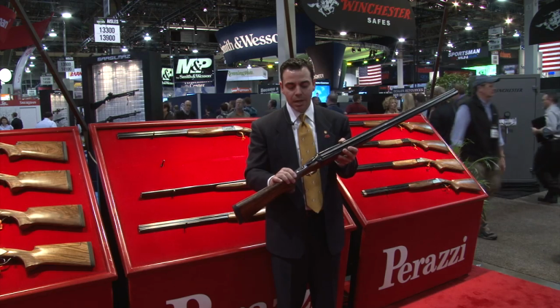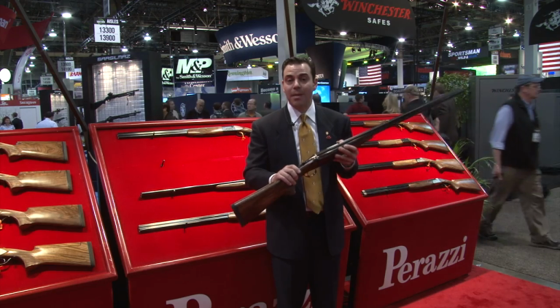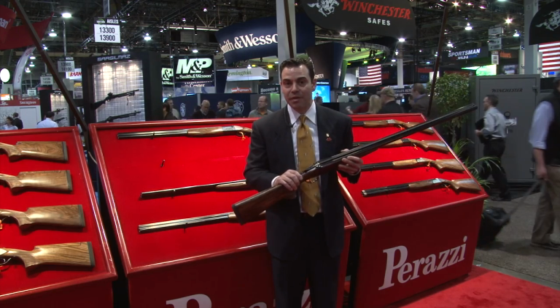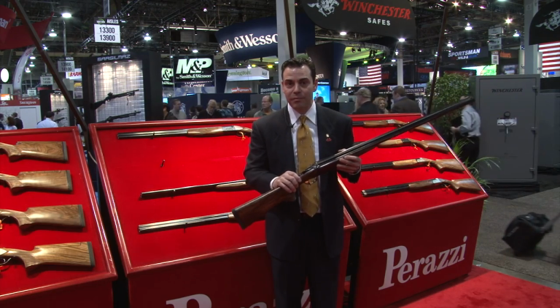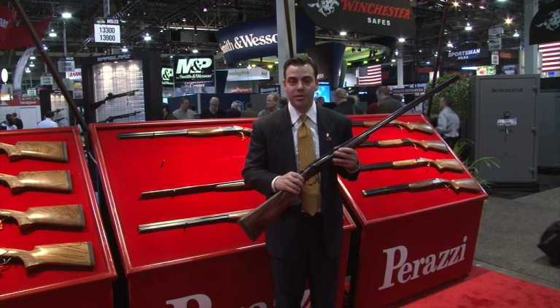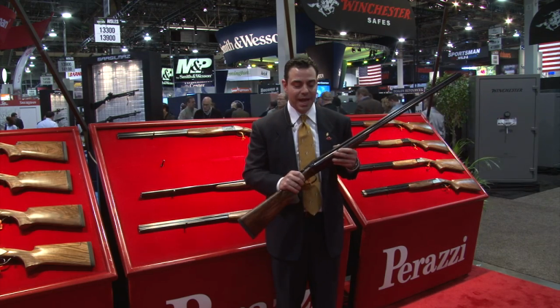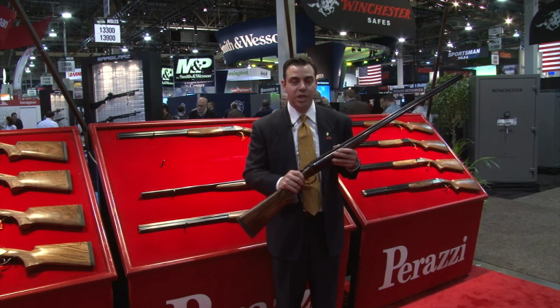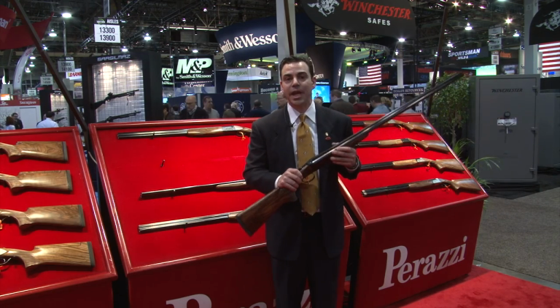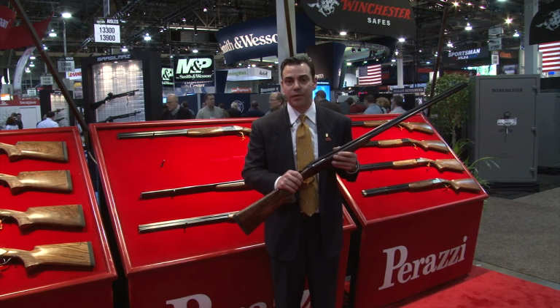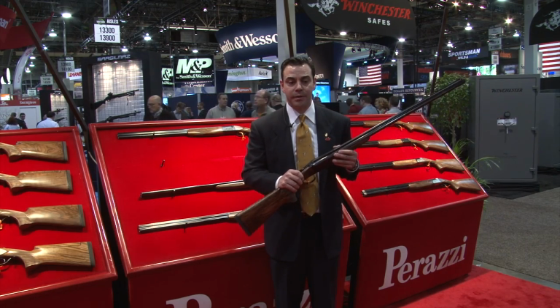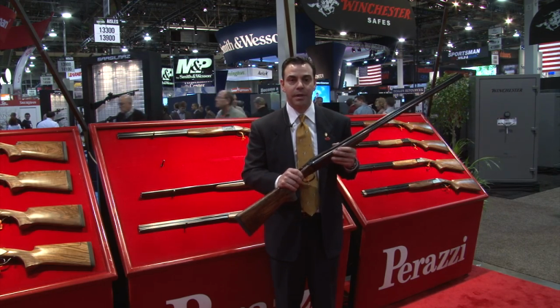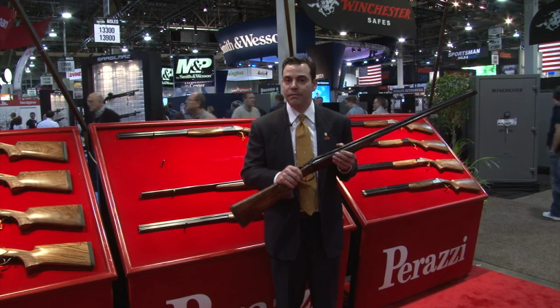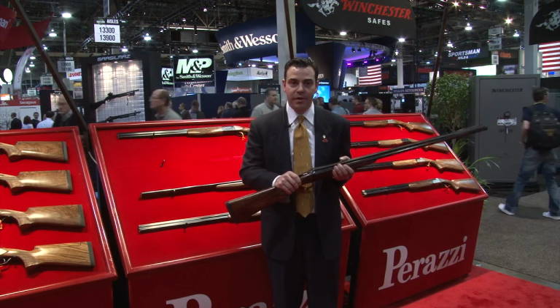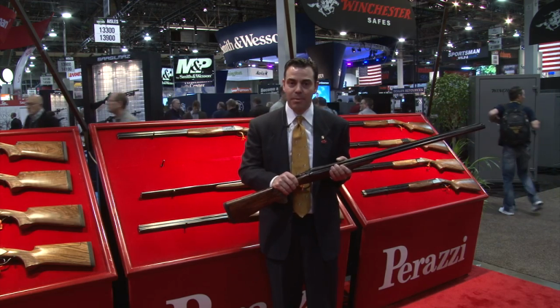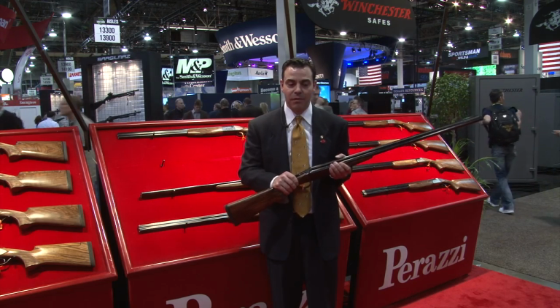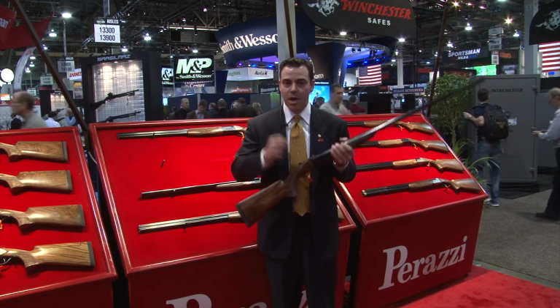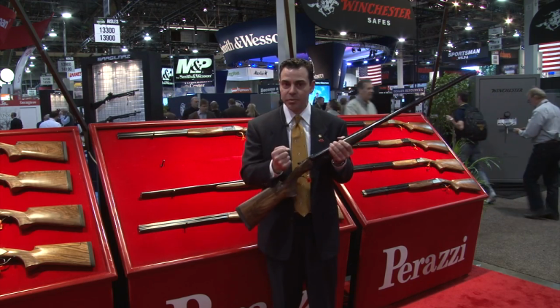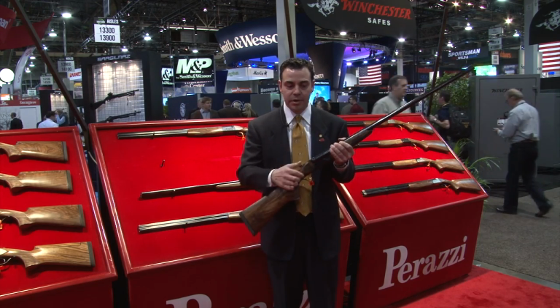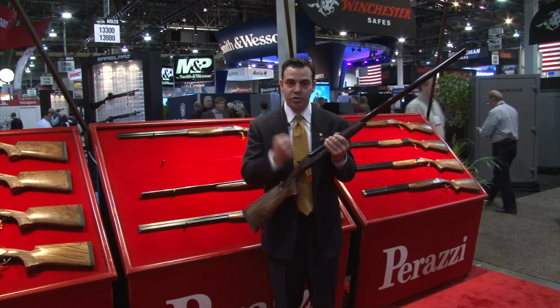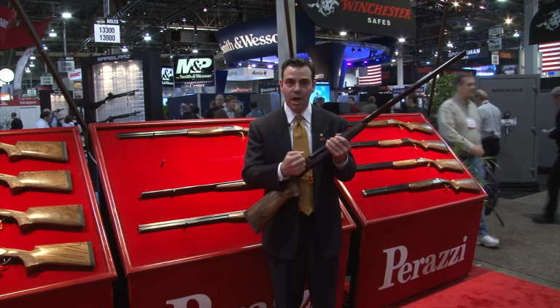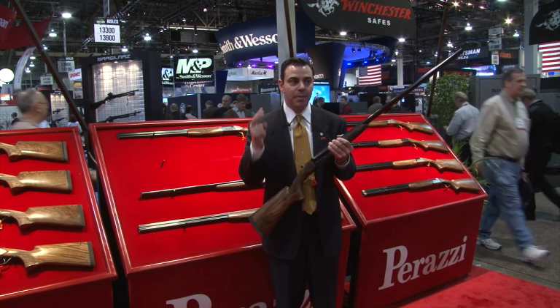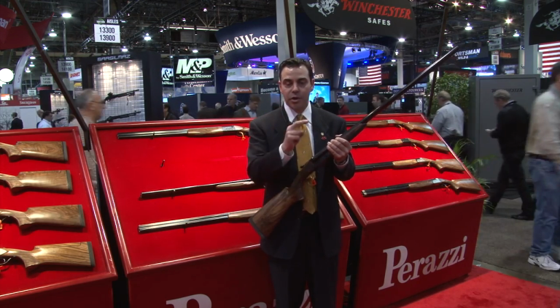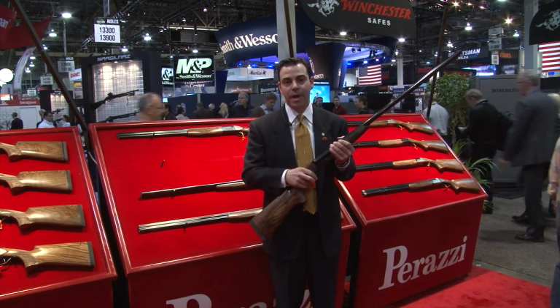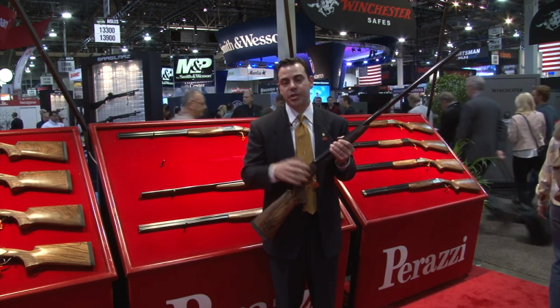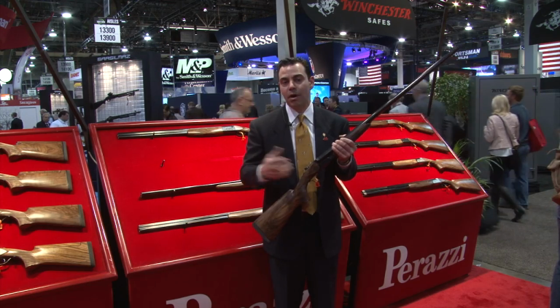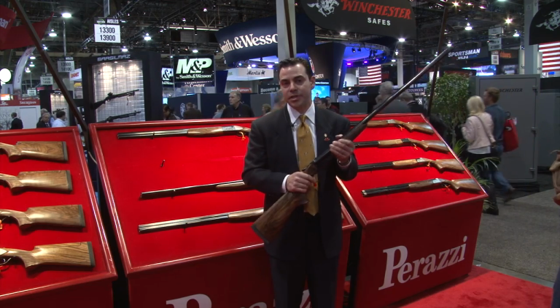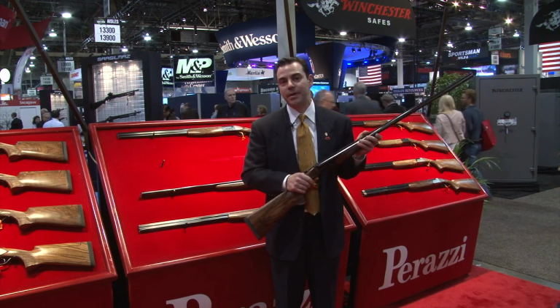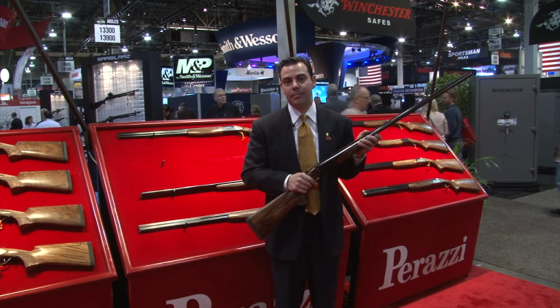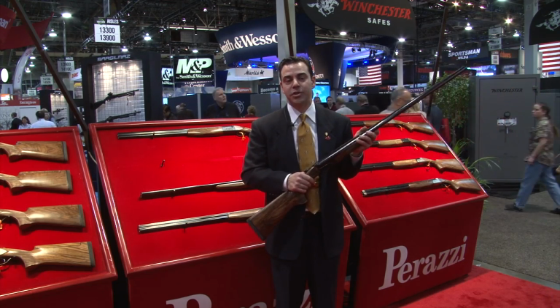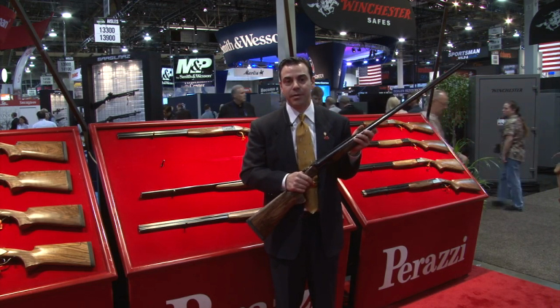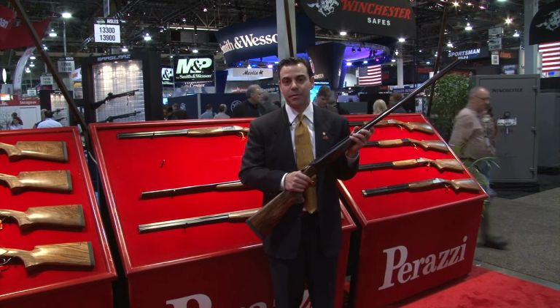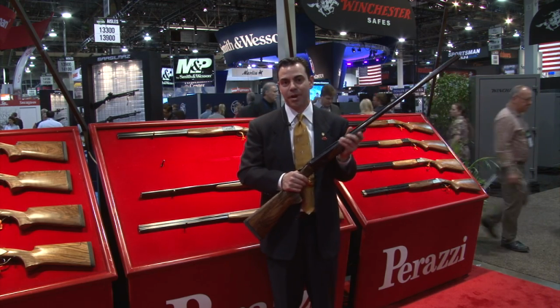Some comments I've heard from shooters is that it shoots like an over-and-under. Very, very stable platform, crisp triggers, strong lock-up, good barrel regulation — all the things that you've been associated with Perazzi.